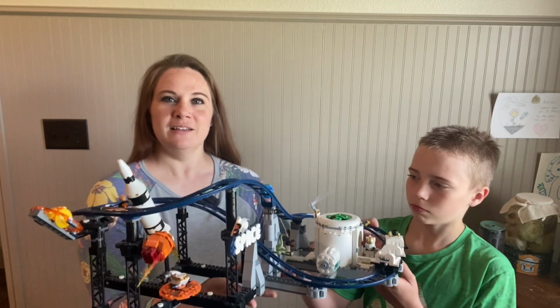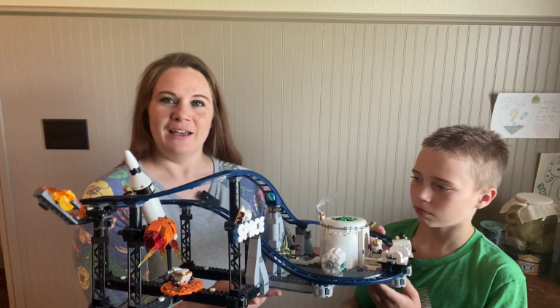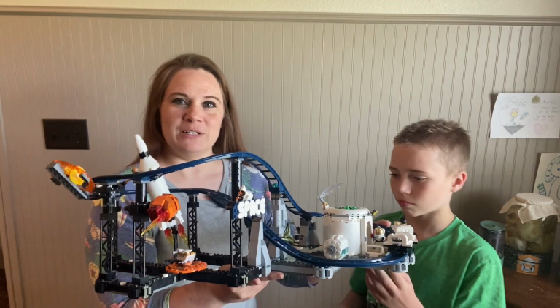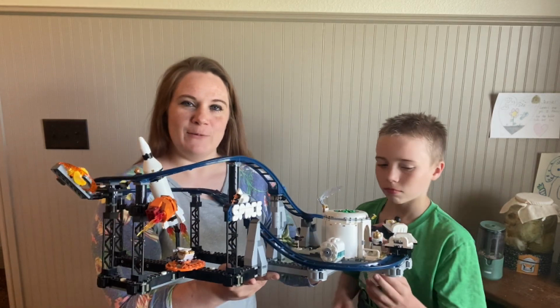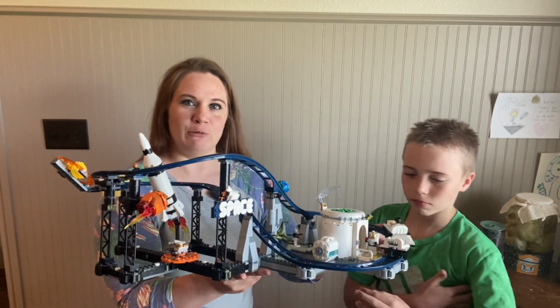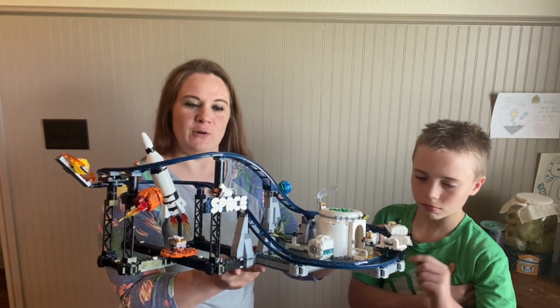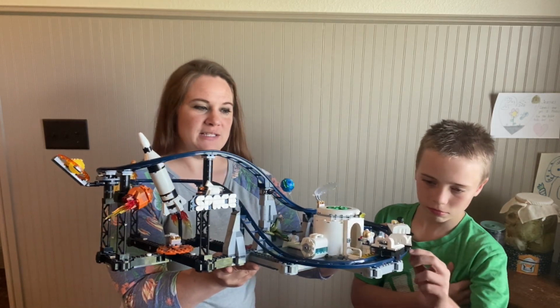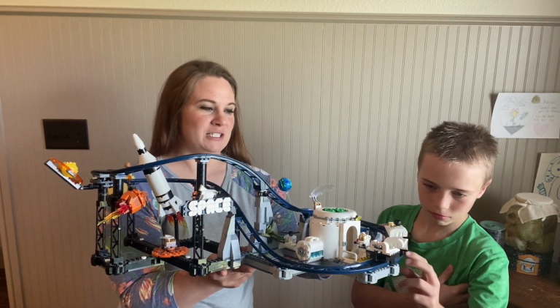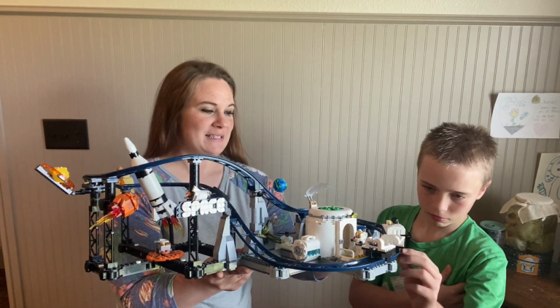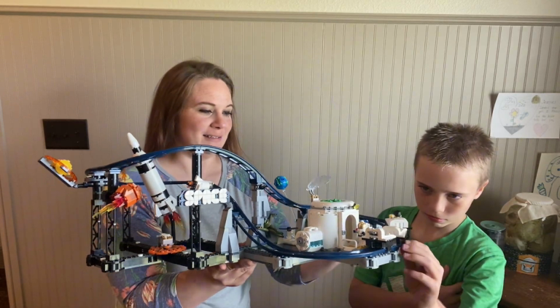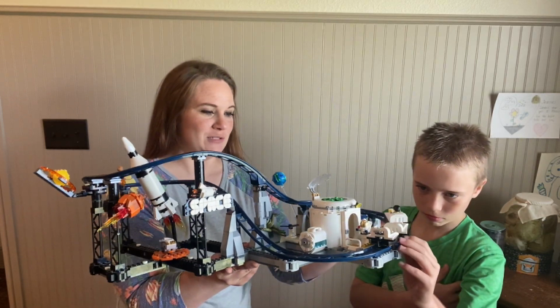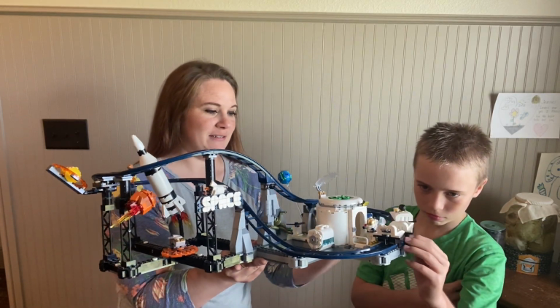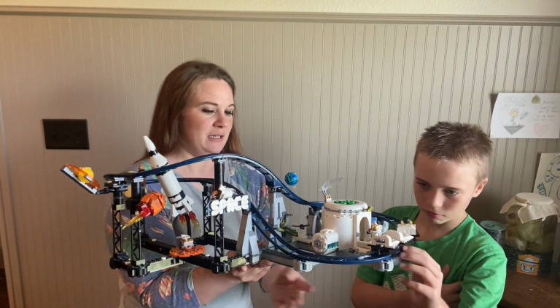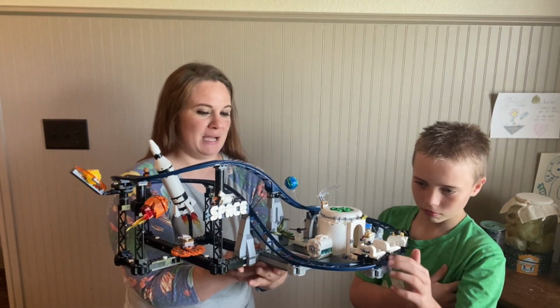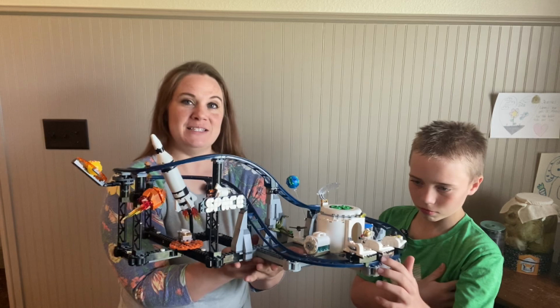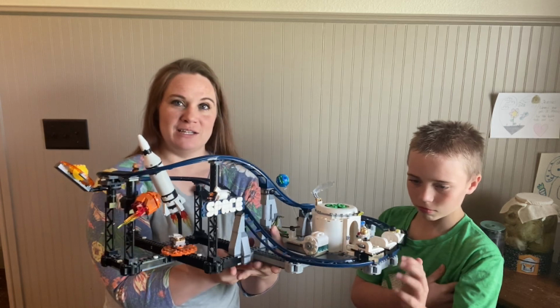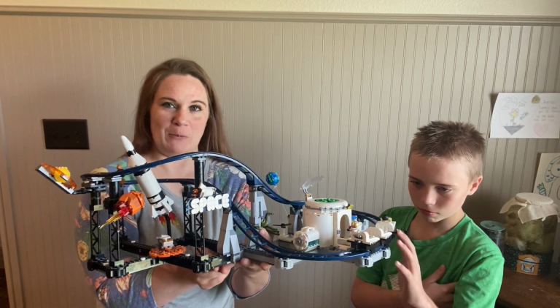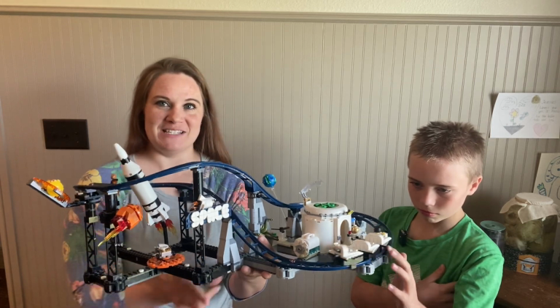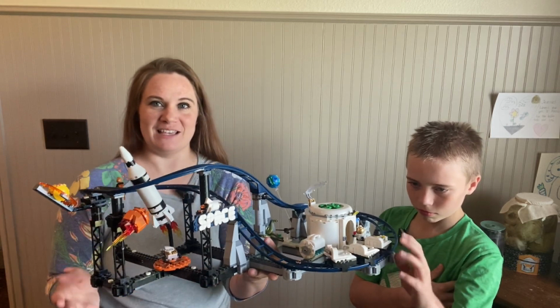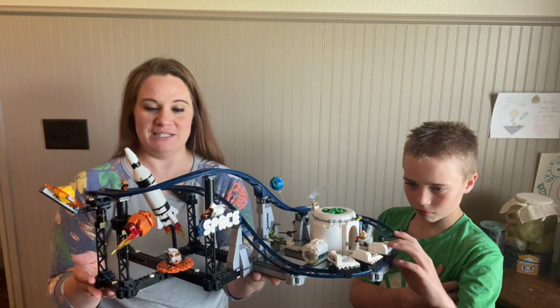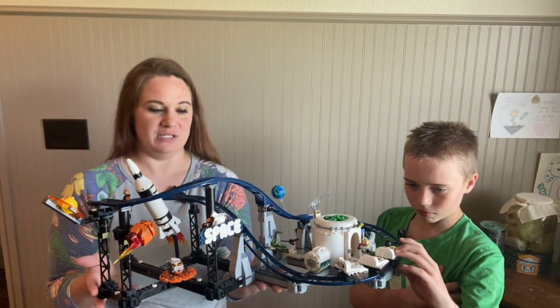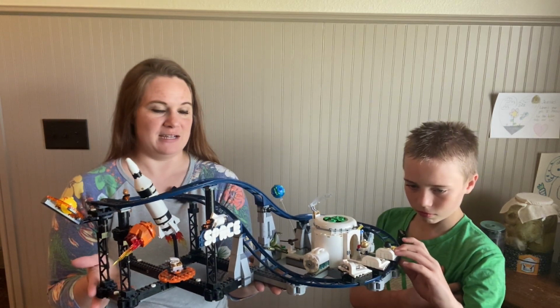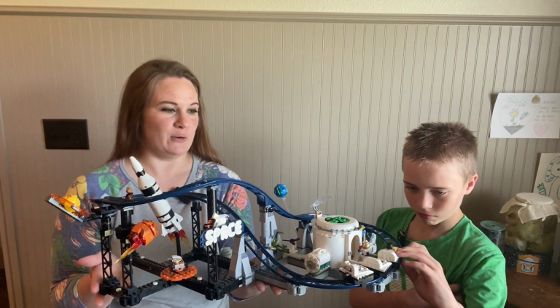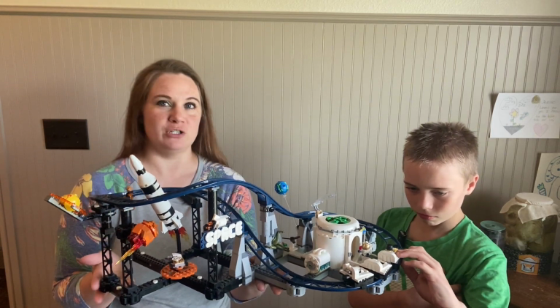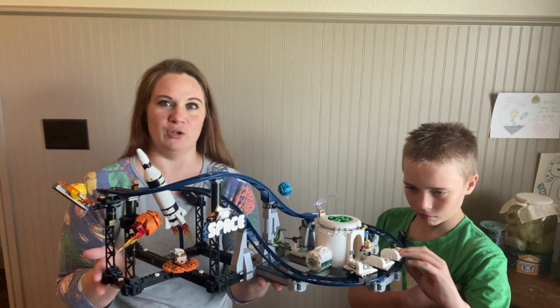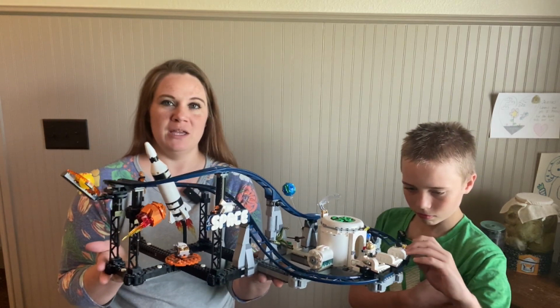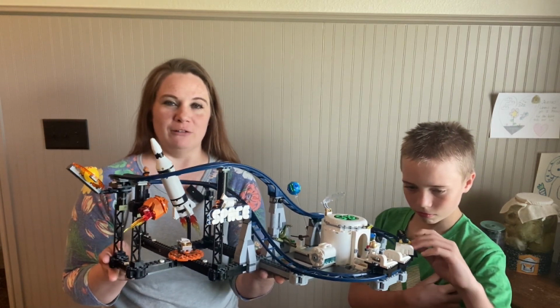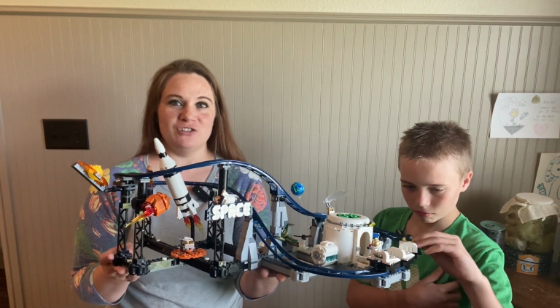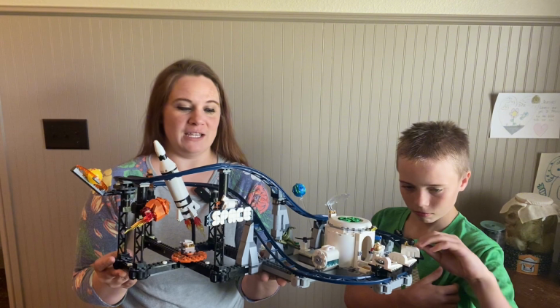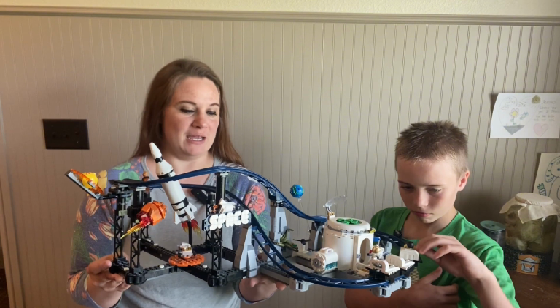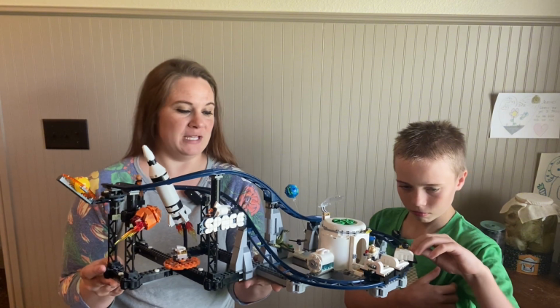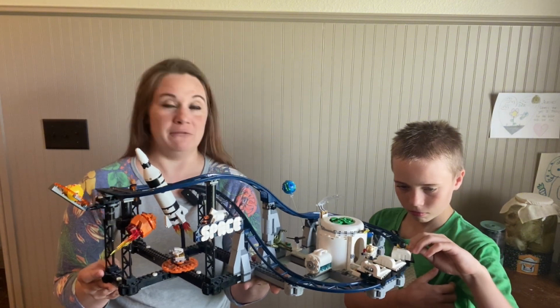Hello, today we're going to review this space Lego set. My son is here to help me because this is actually his Lego set, and he is going to show you all the features of it and his favorite parts about it.